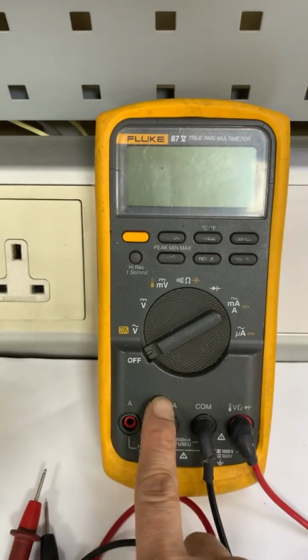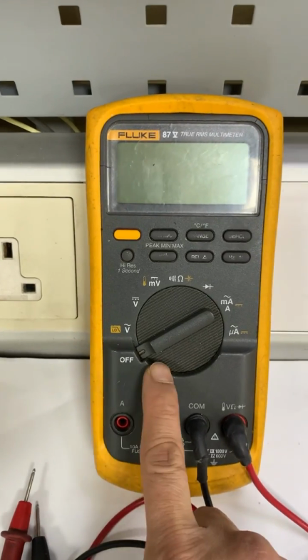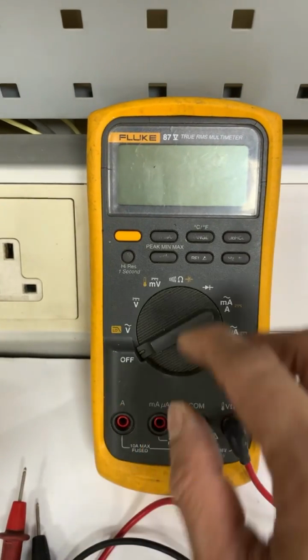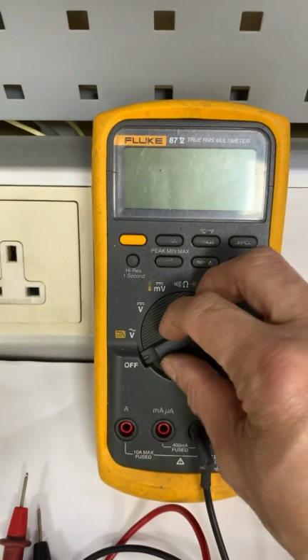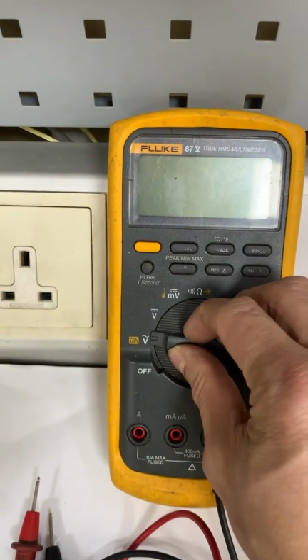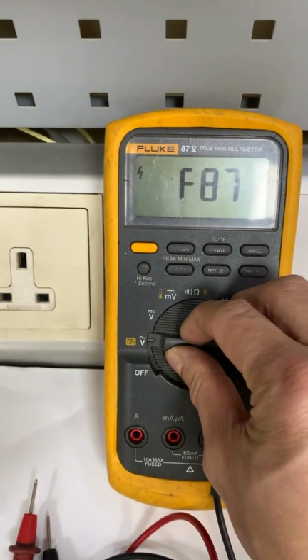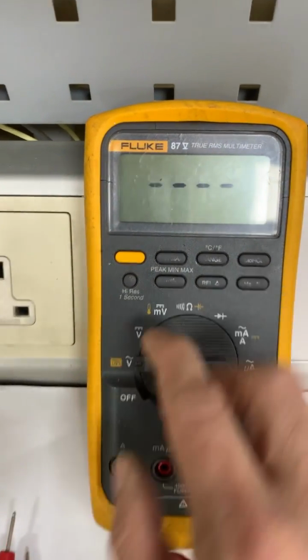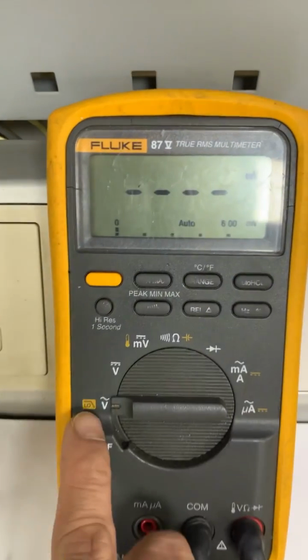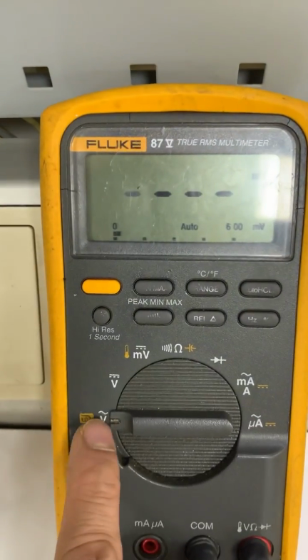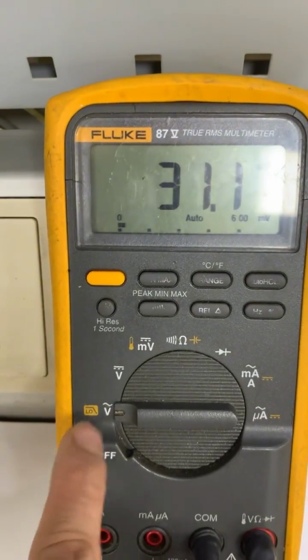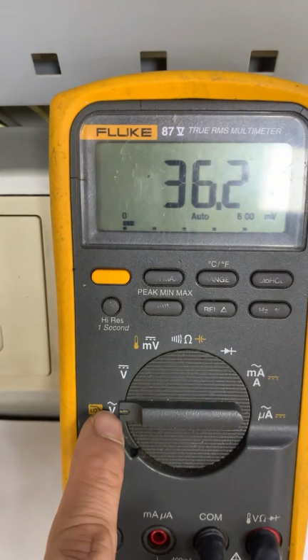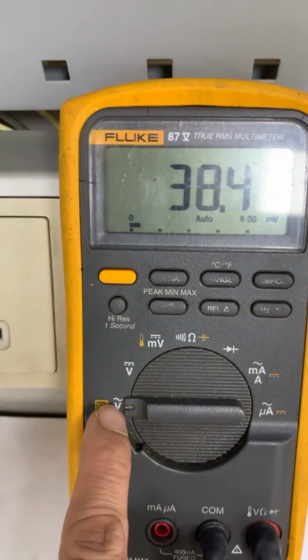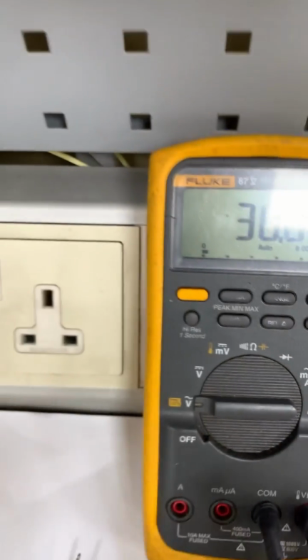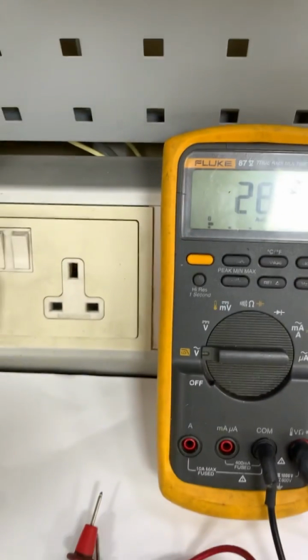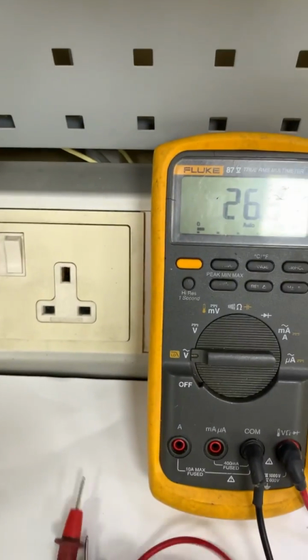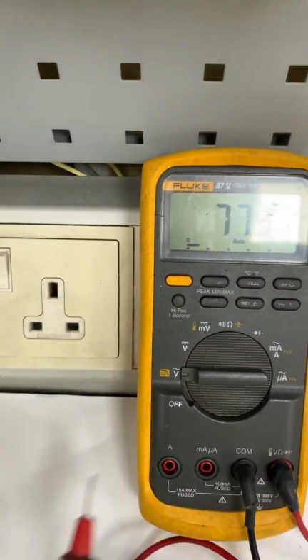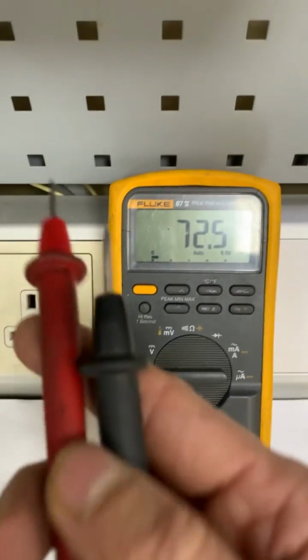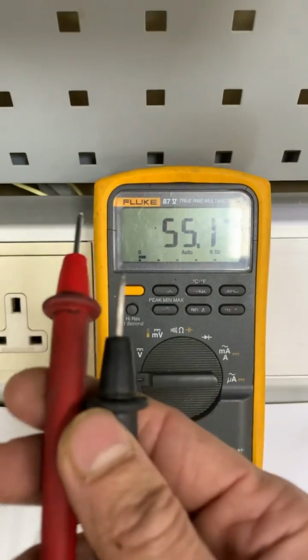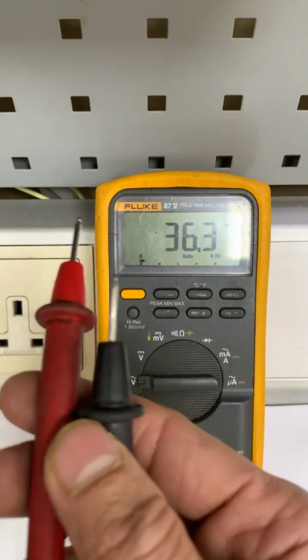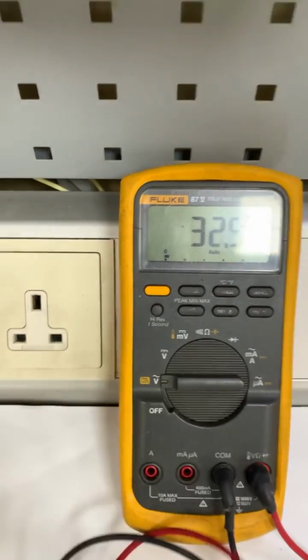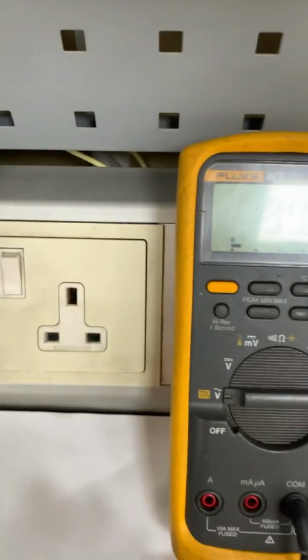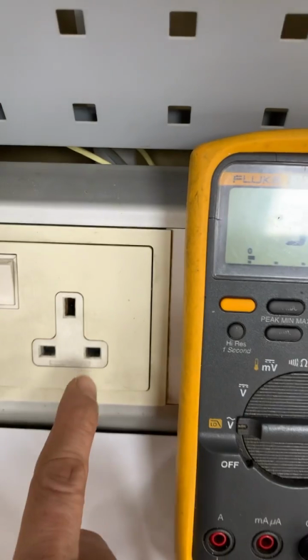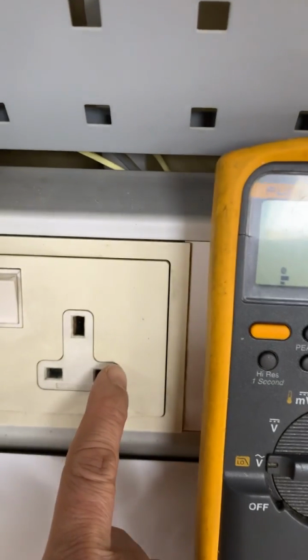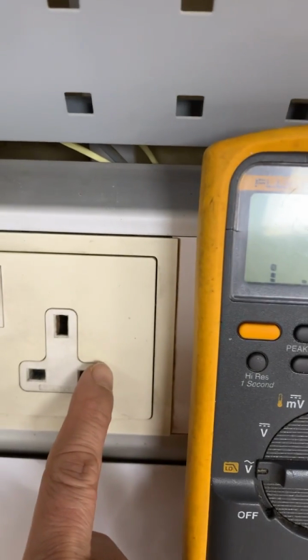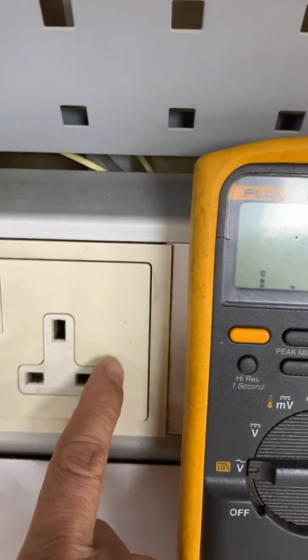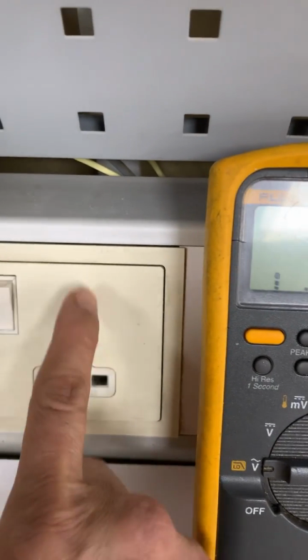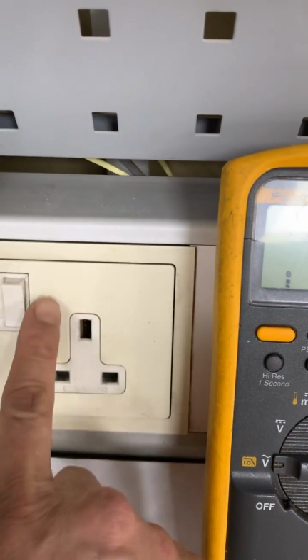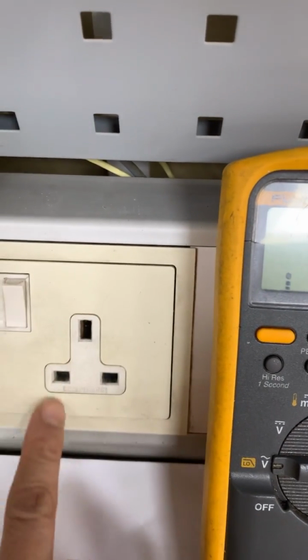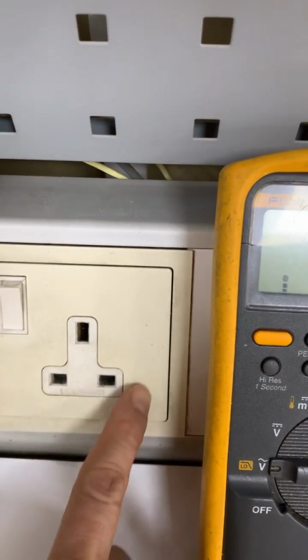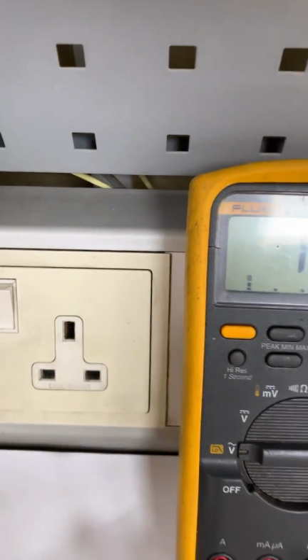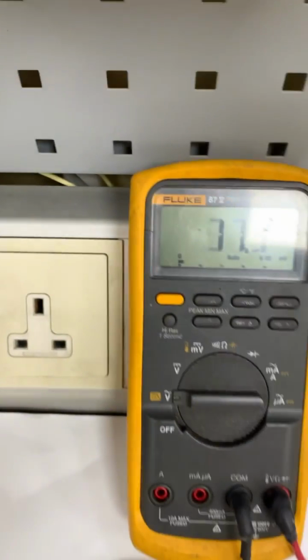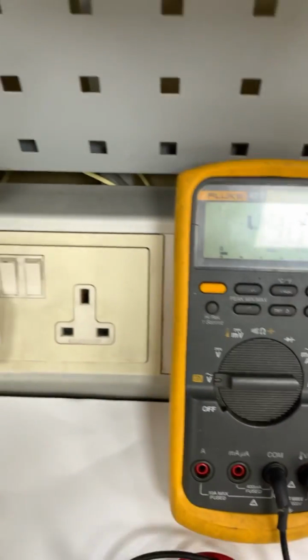First, calibrate at this range and set it to AC voltage mode, and then we have a test probe. Here is the convenience outlet, which is the source of AC voltage.